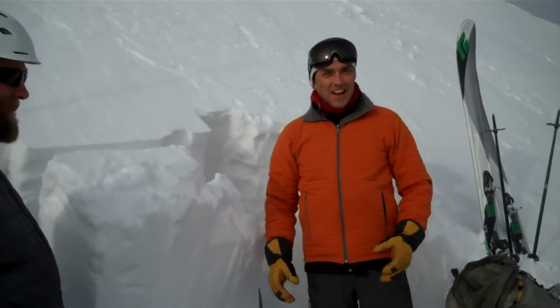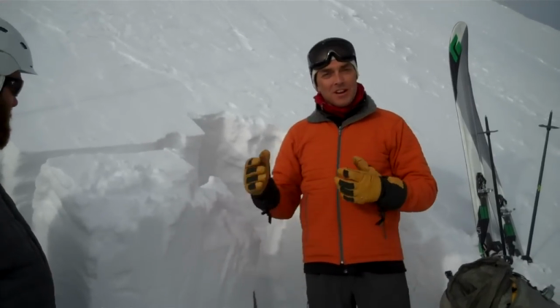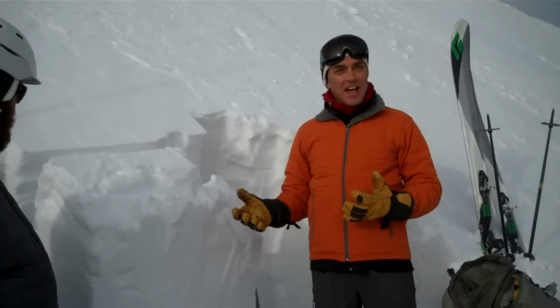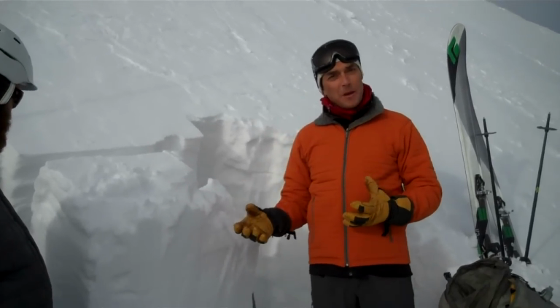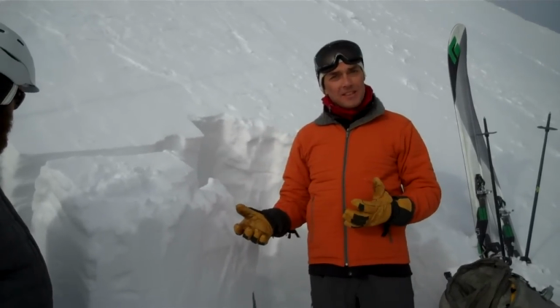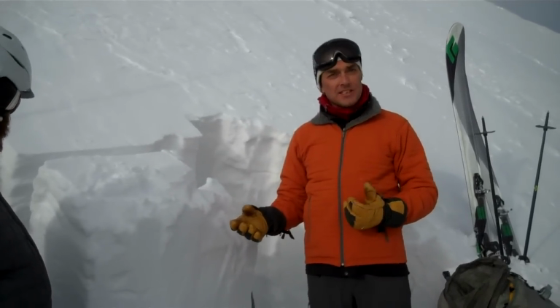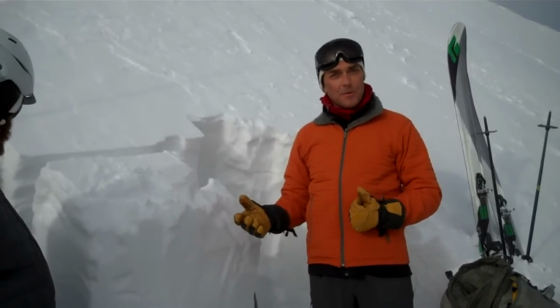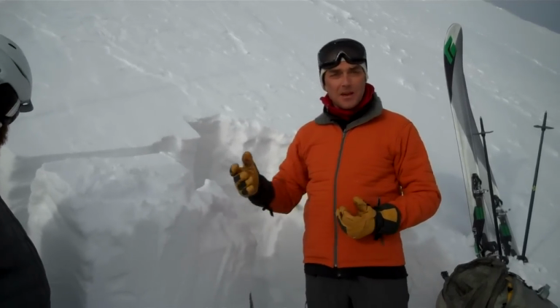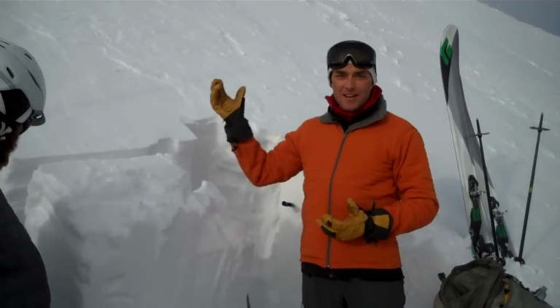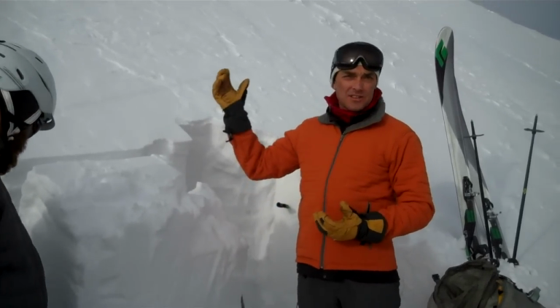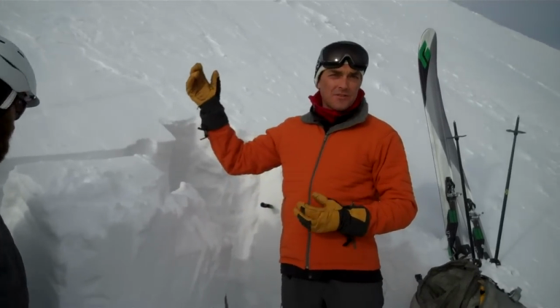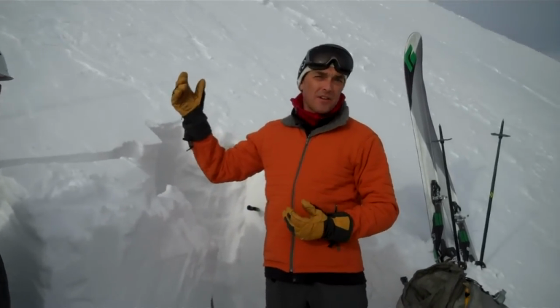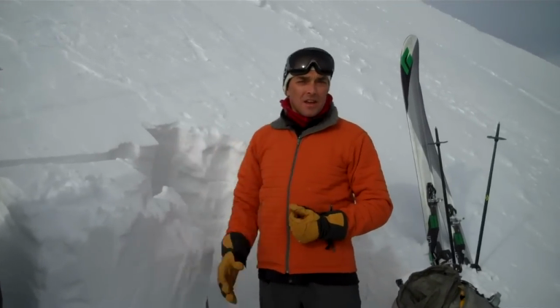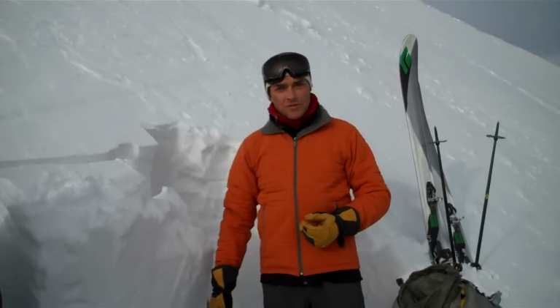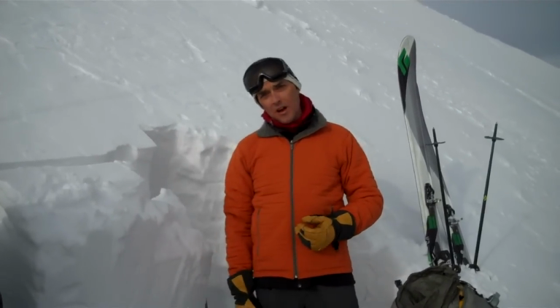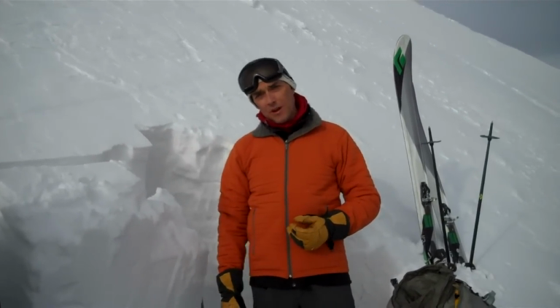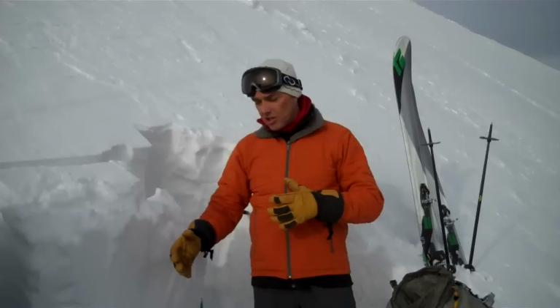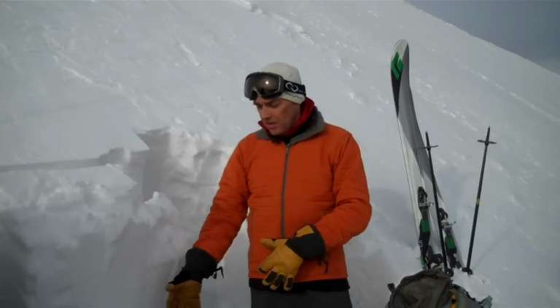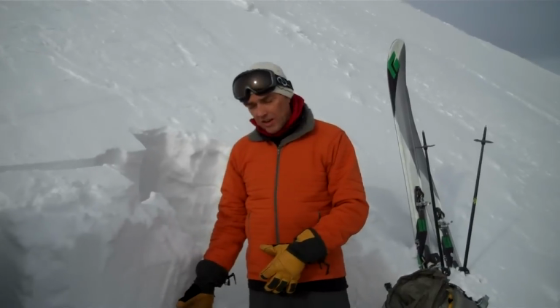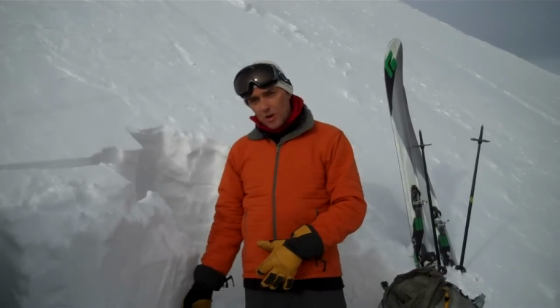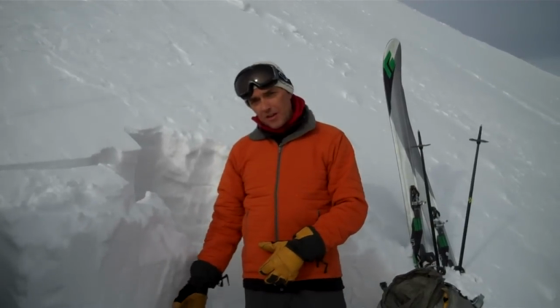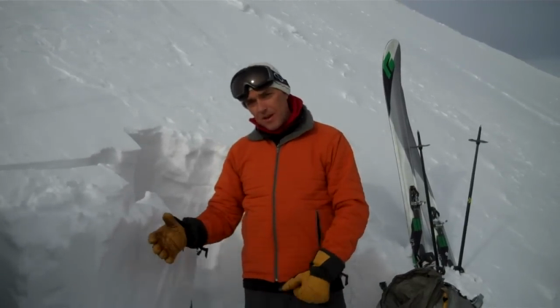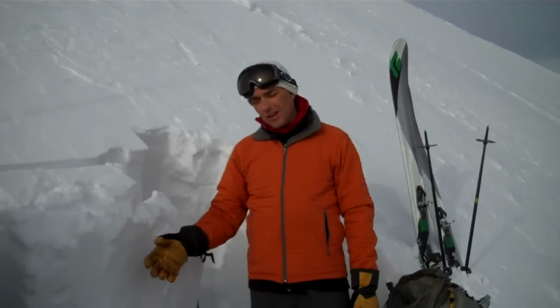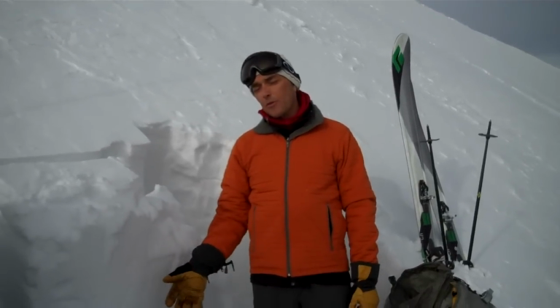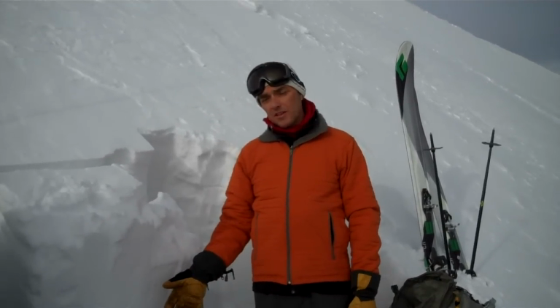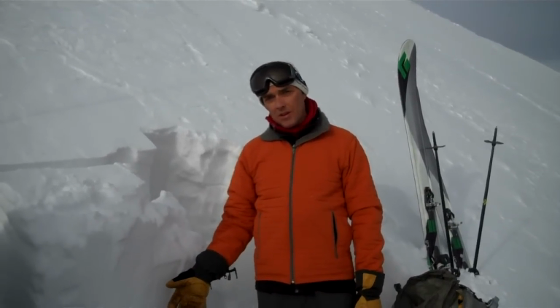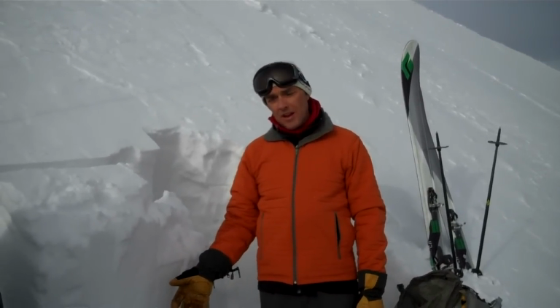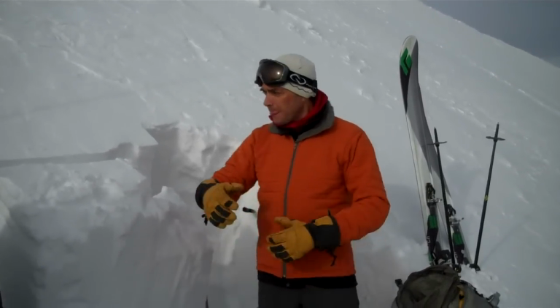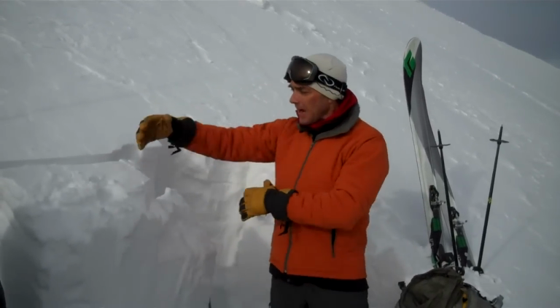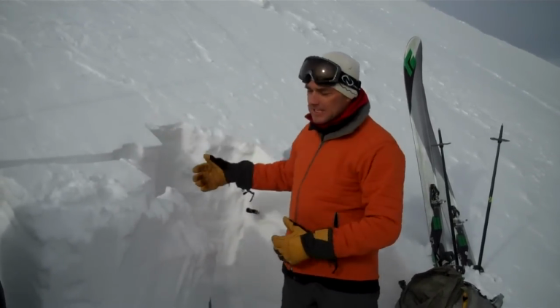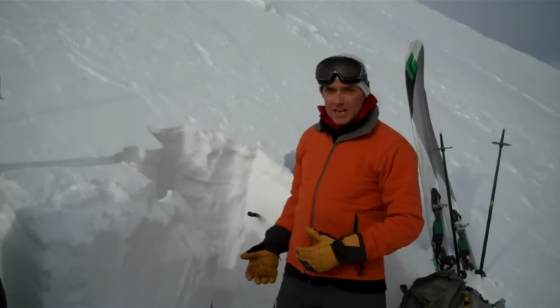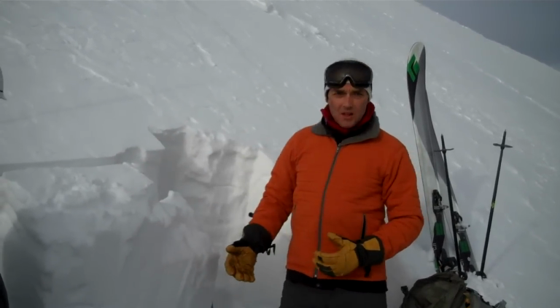I'm here on Saddle Peak, which faces Saddle Peak at about 7,500 feet off the ridge. I dug a snow pit here — there's about a little over 4 feet of snow on the ground — and isolated a column.